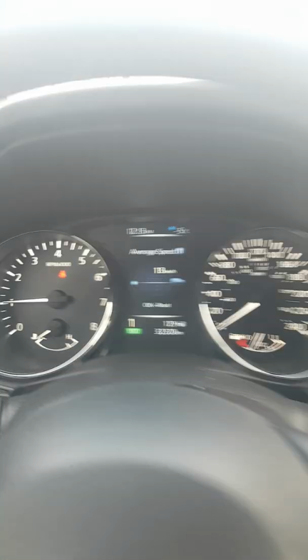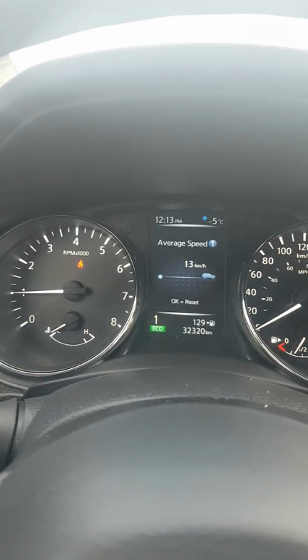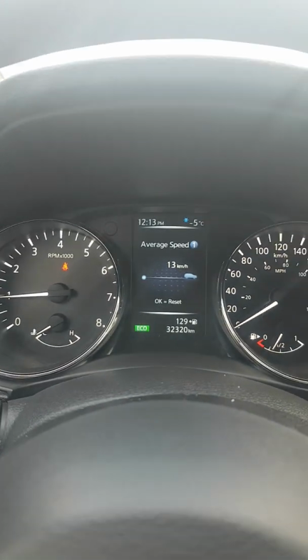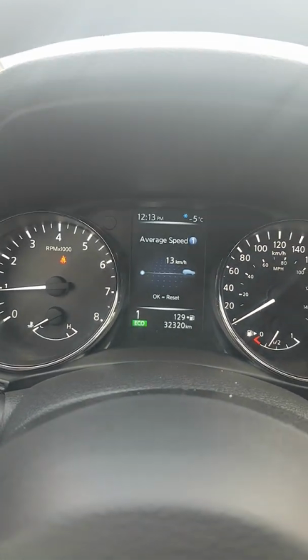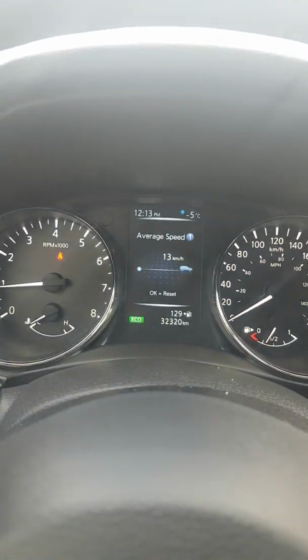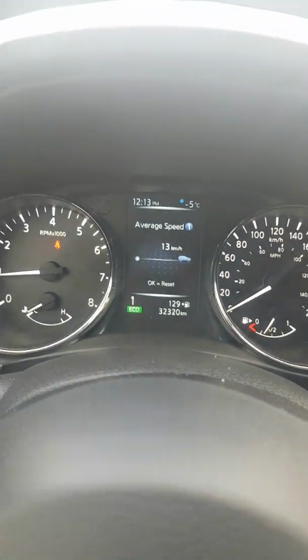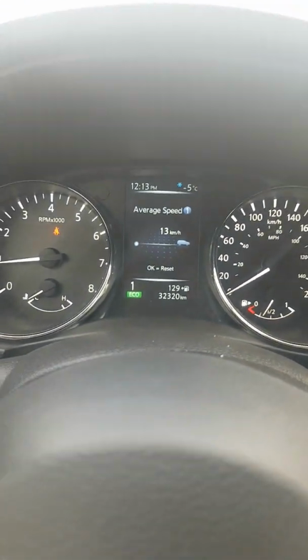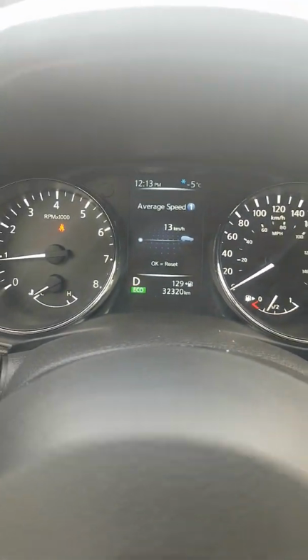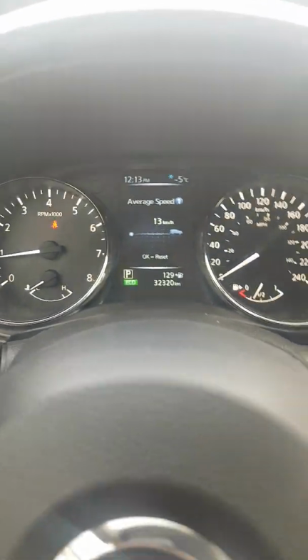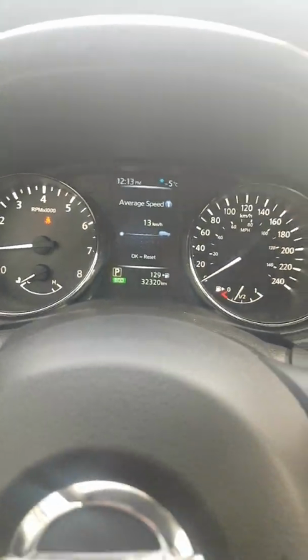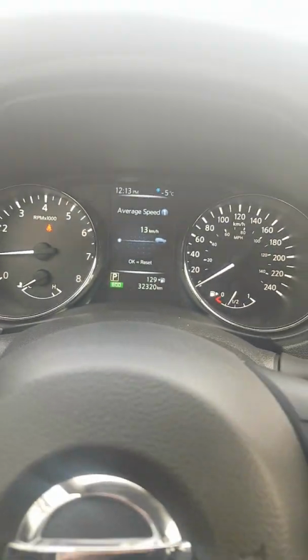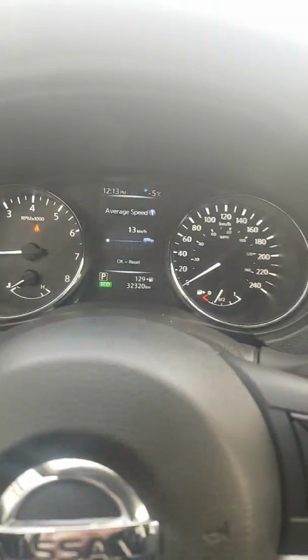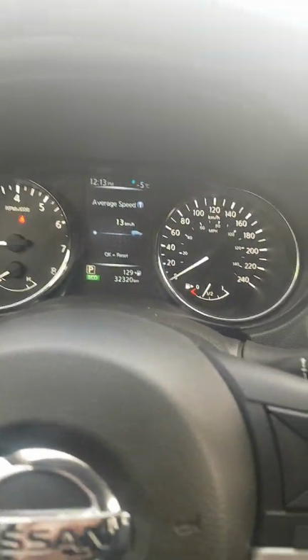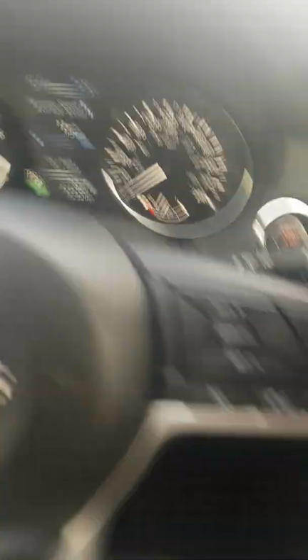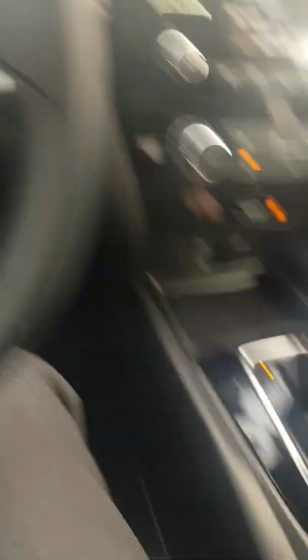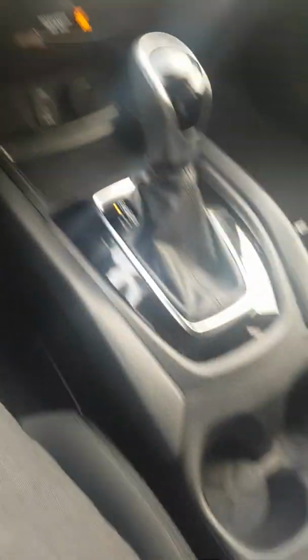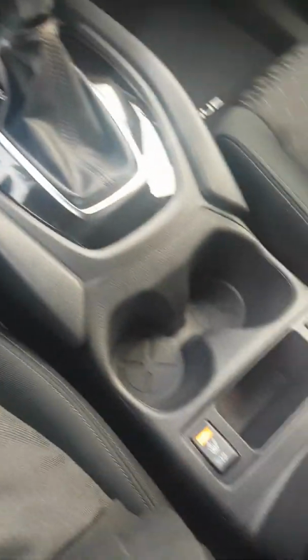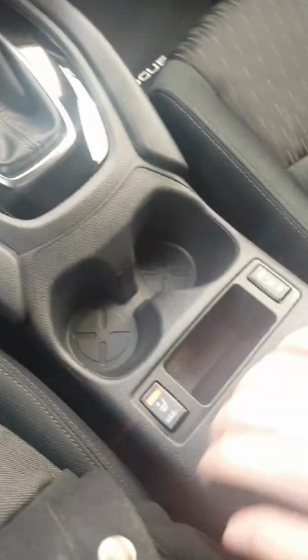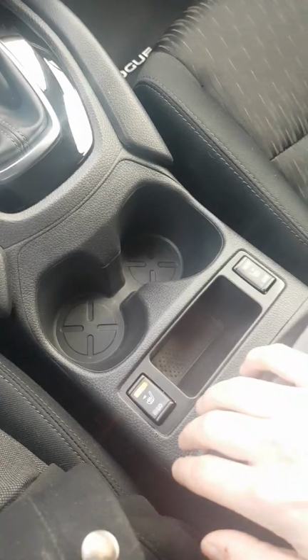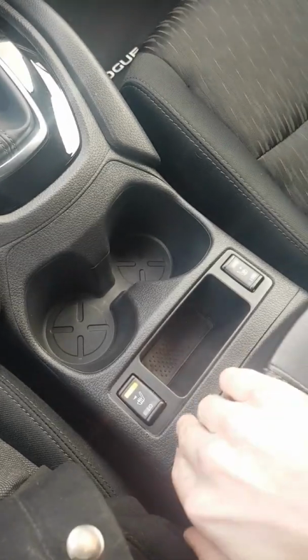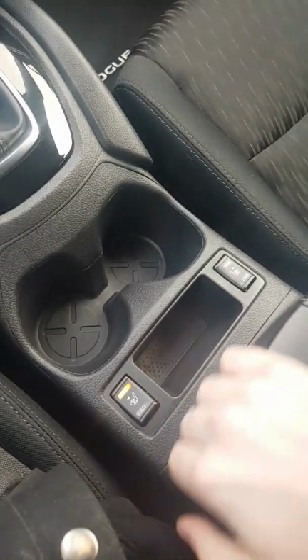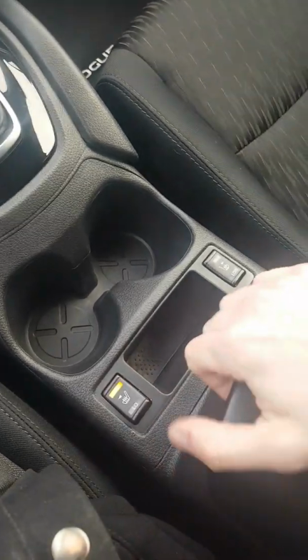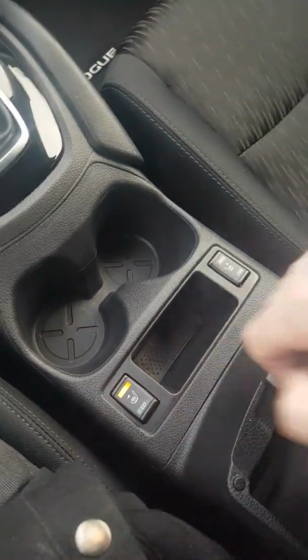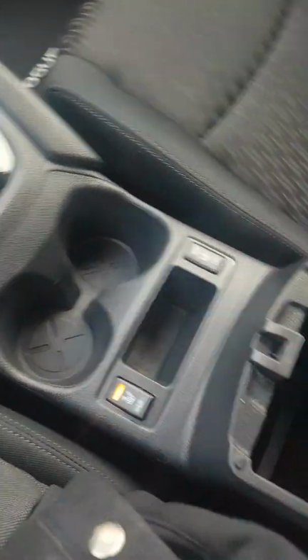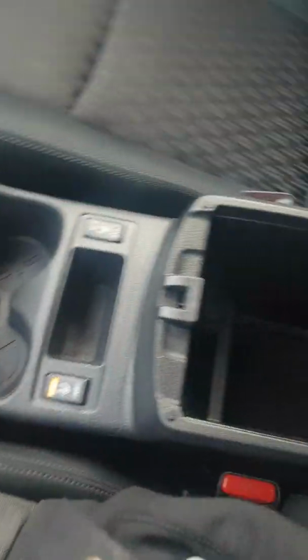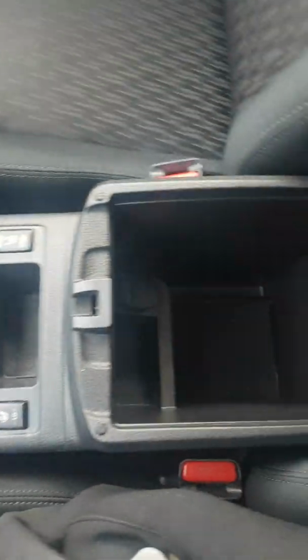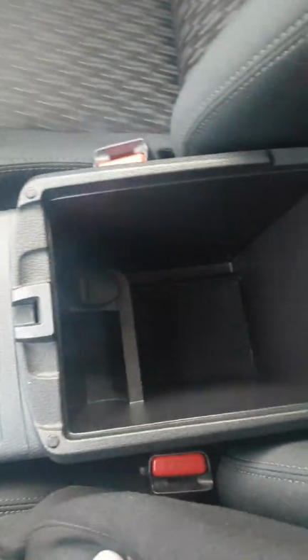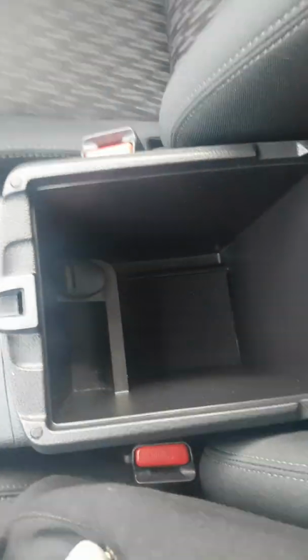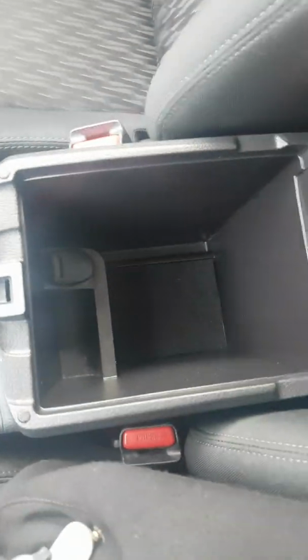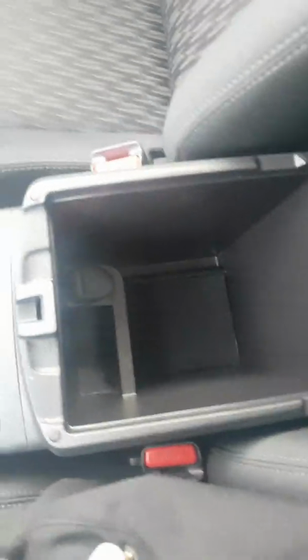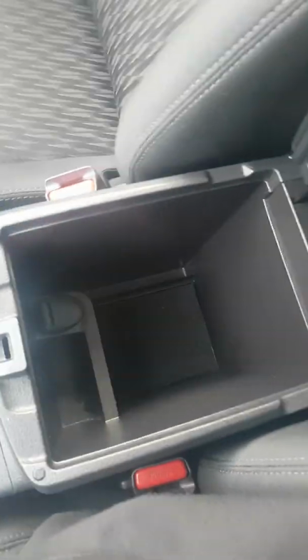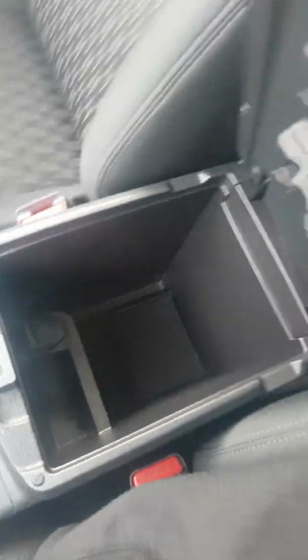I can sit here and pop it up and down myself. We also have two-level heated seats, cup holders, and another 12-volt in there.